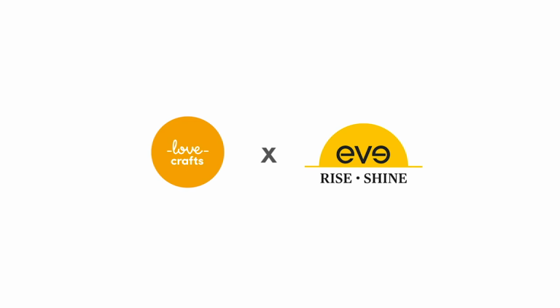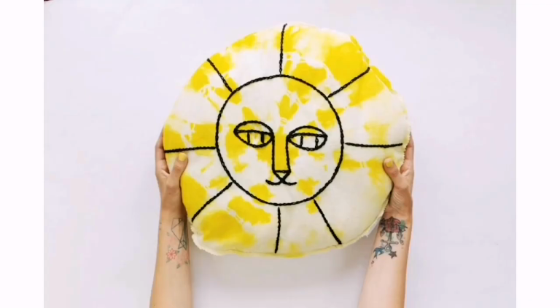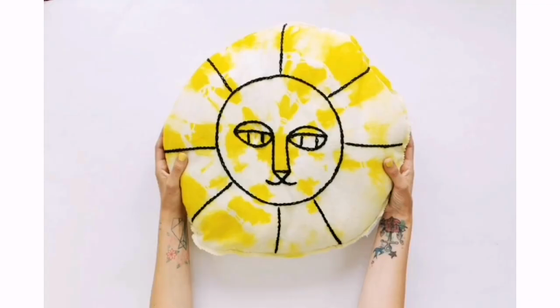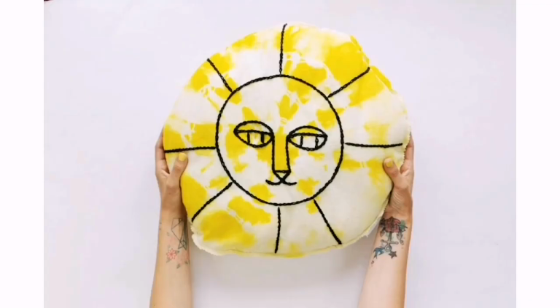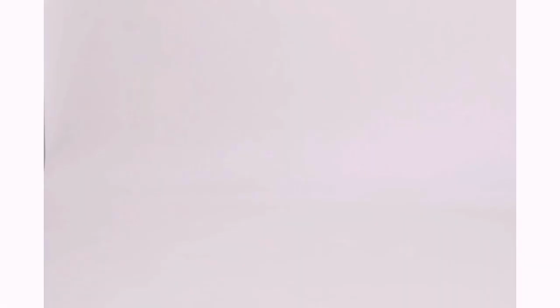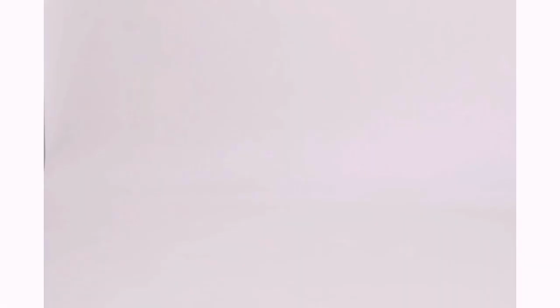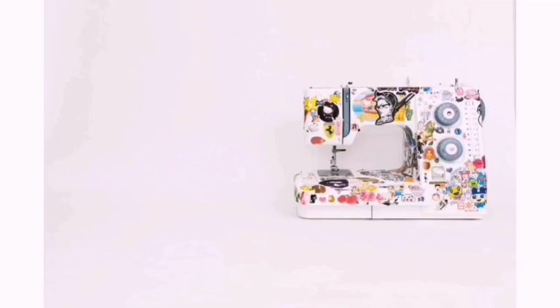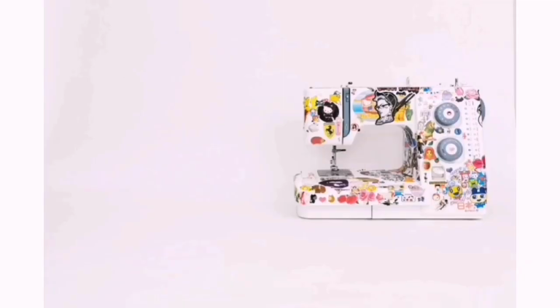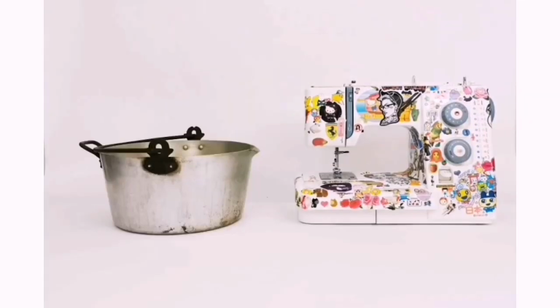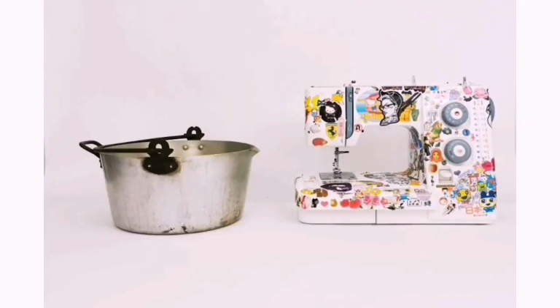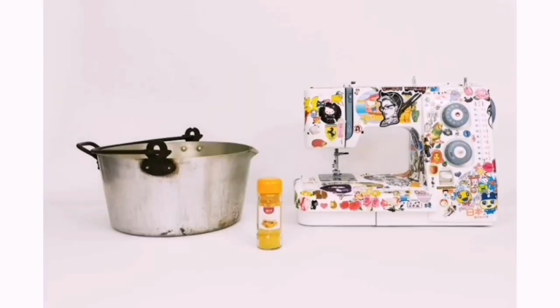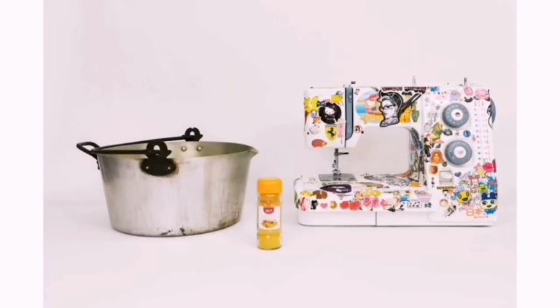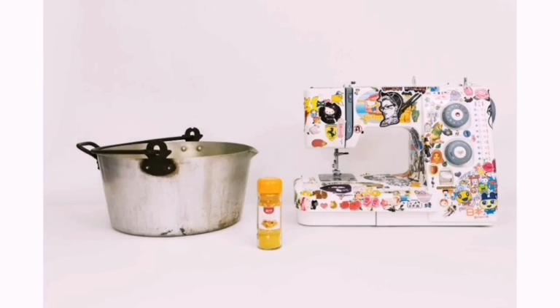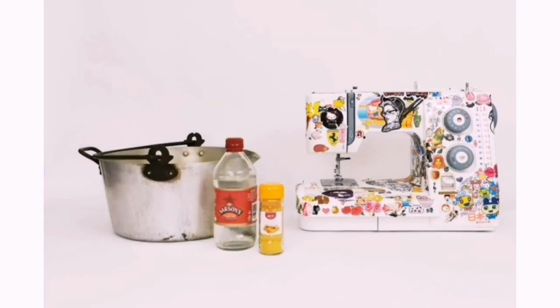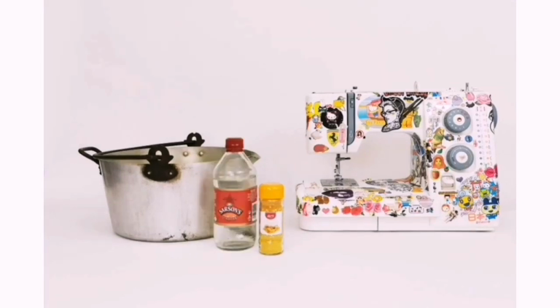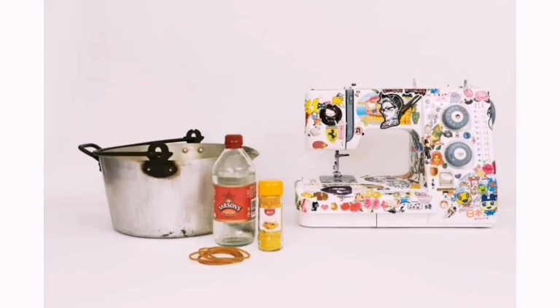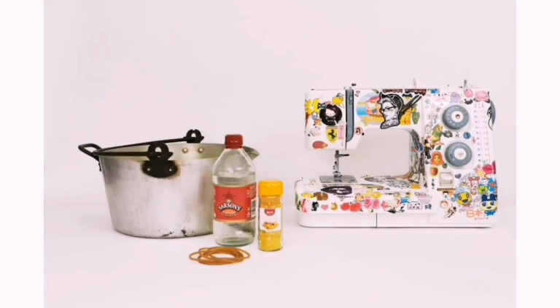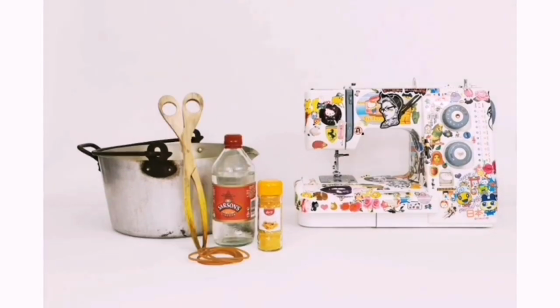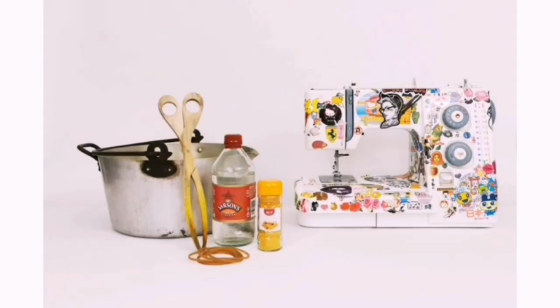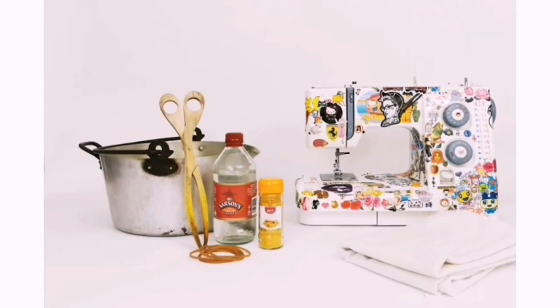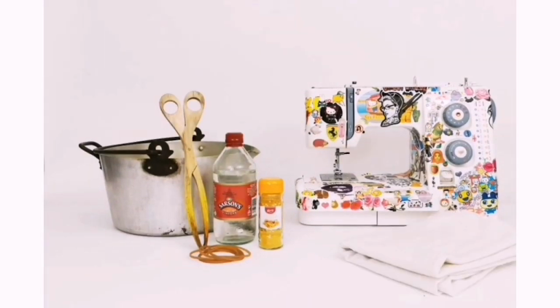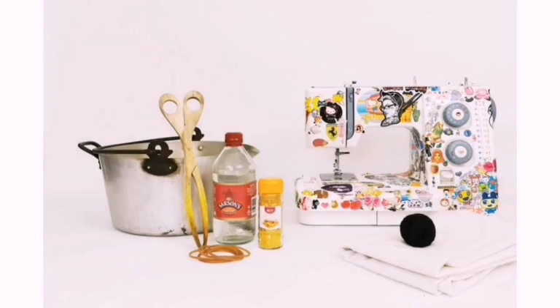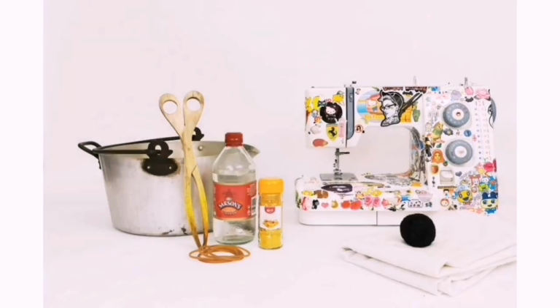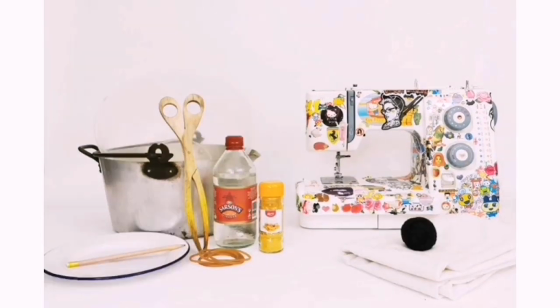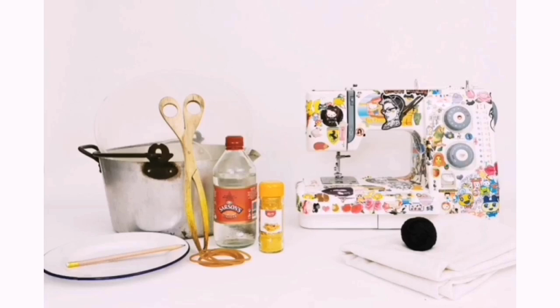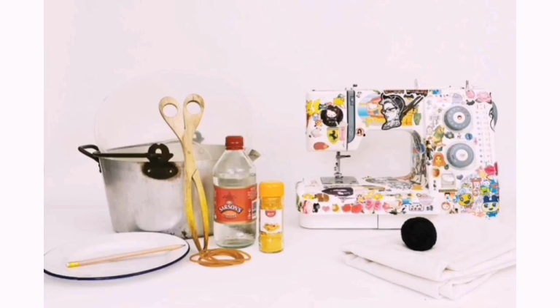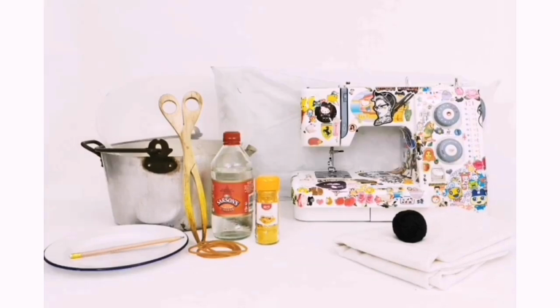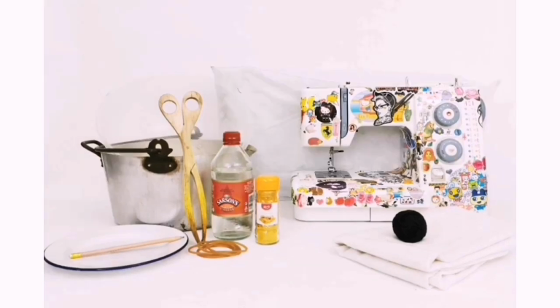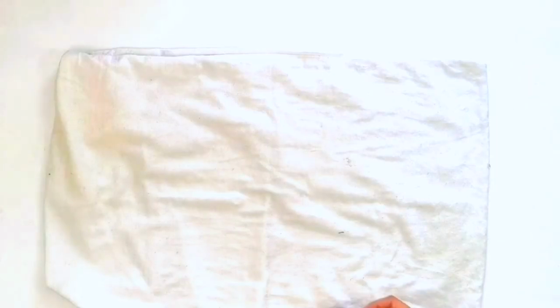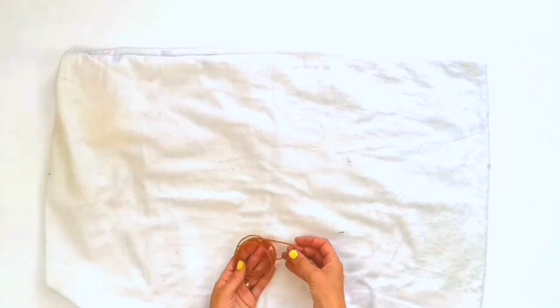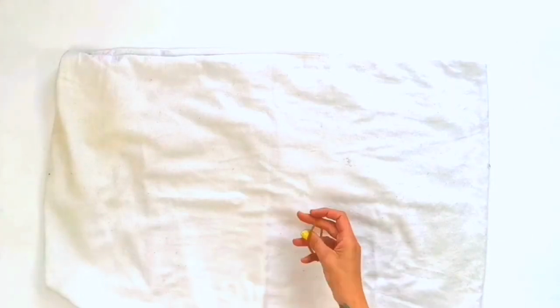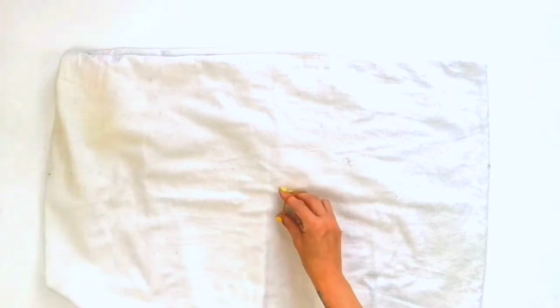To make a lion cushion you will need a sewing machine, an old pan, turmeric, white vinegar, rubber bands, old tongs or a spoon, a jersey pillowcase, black yarn, an embroidery needle, a side plate, a pen, and an old pillow.